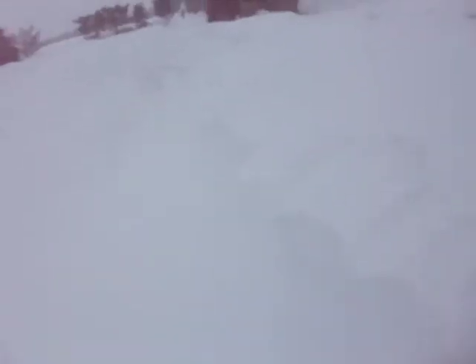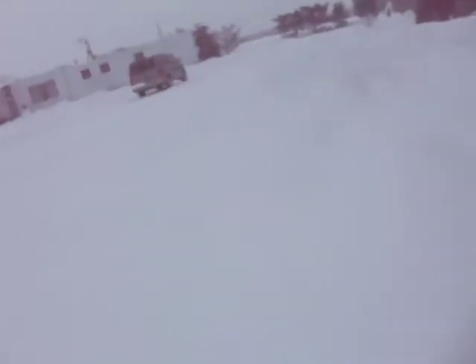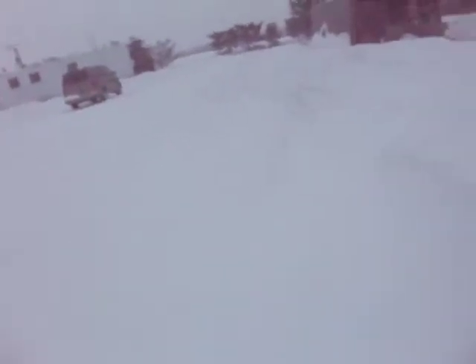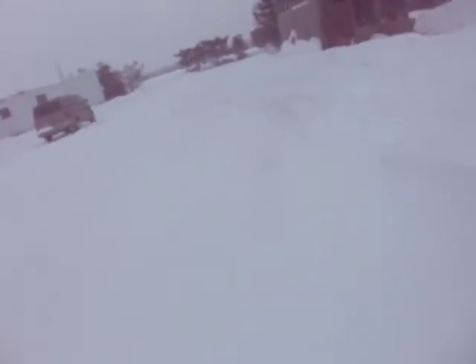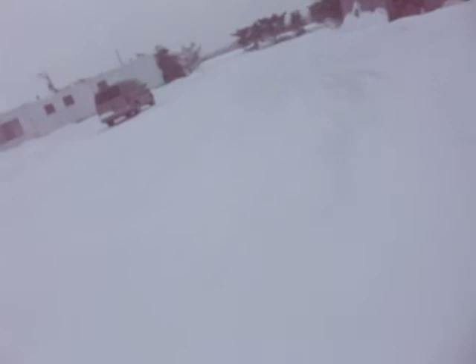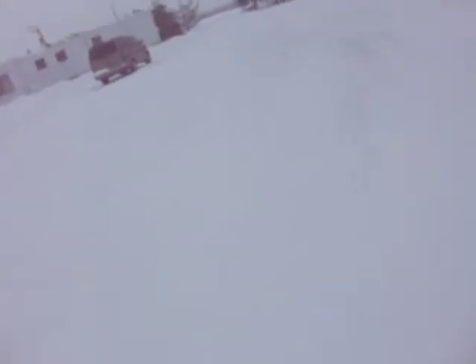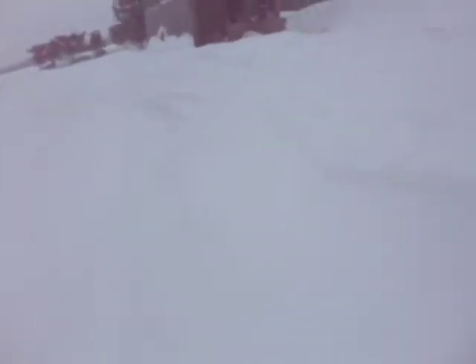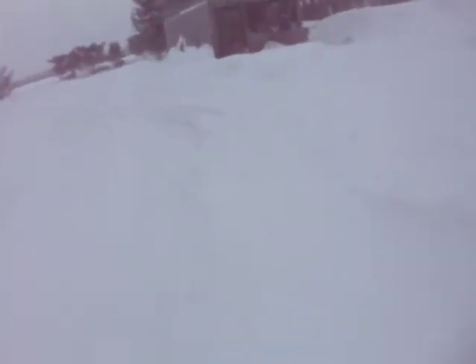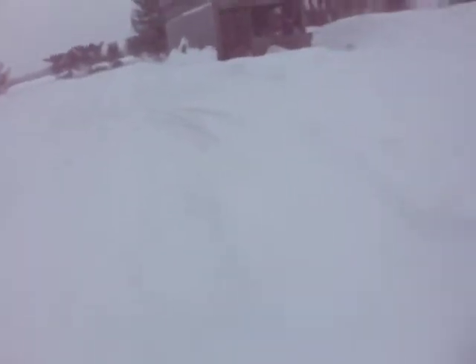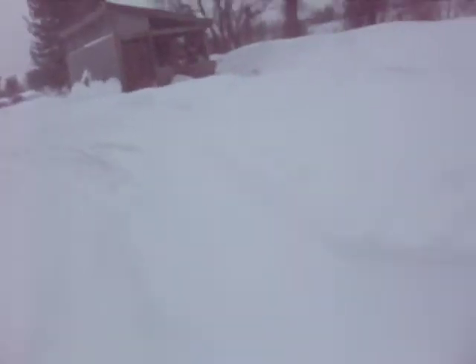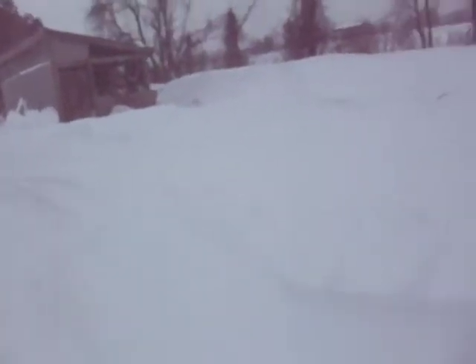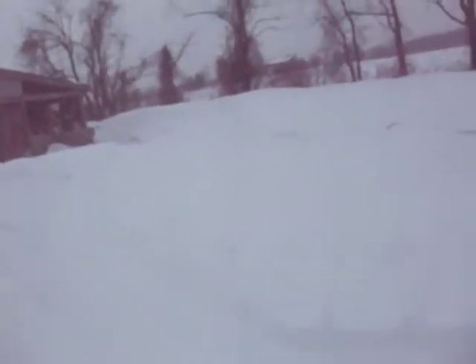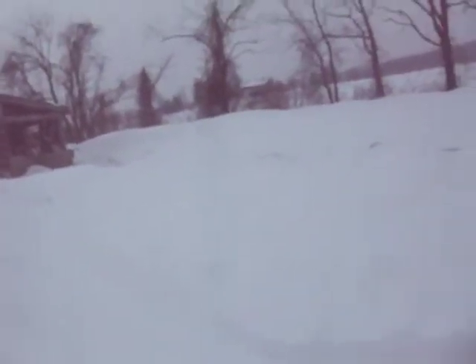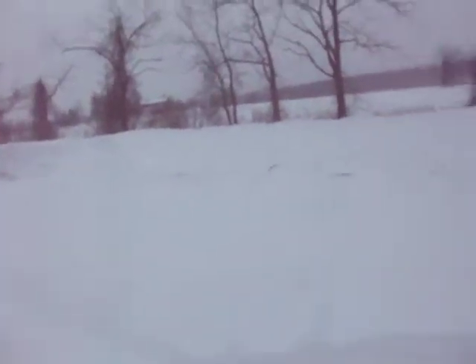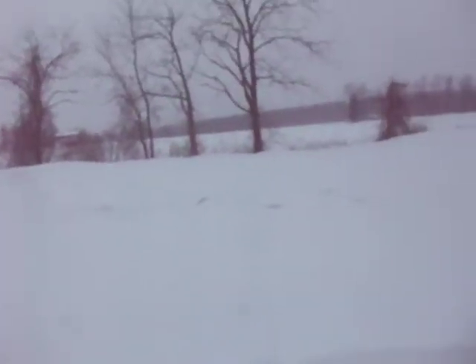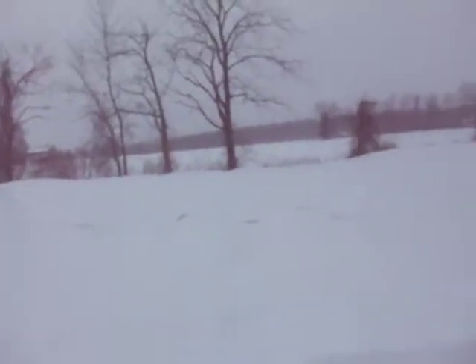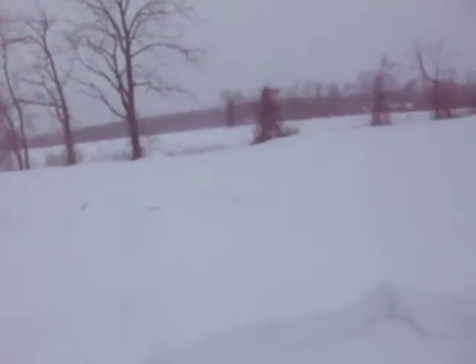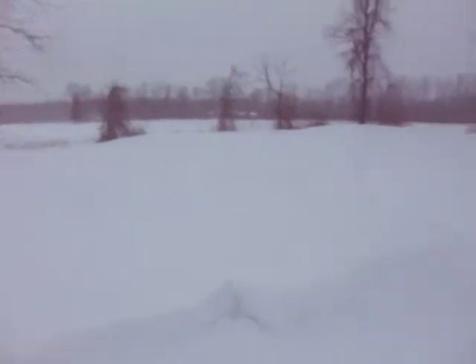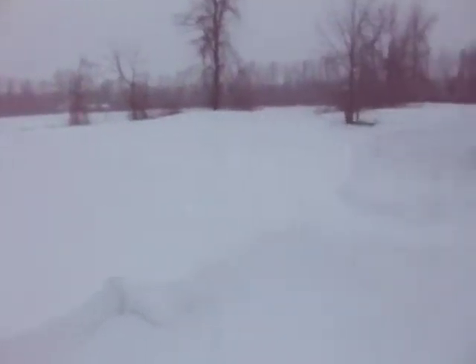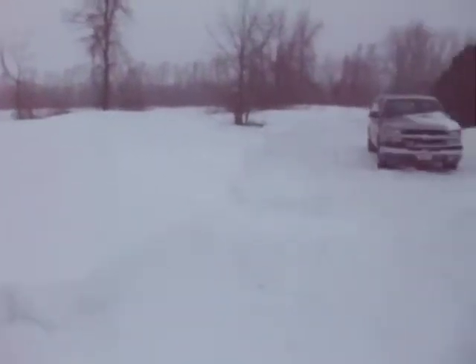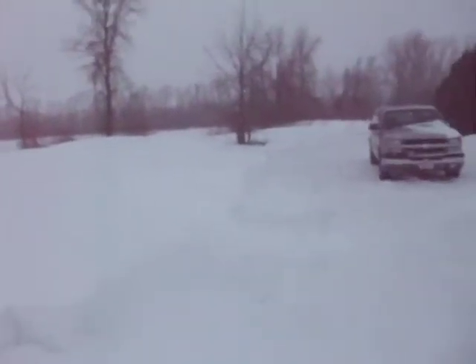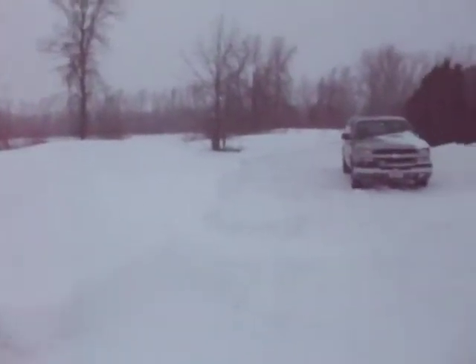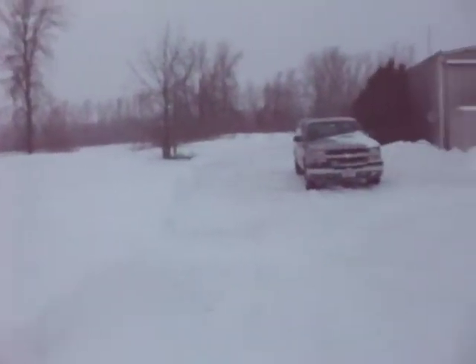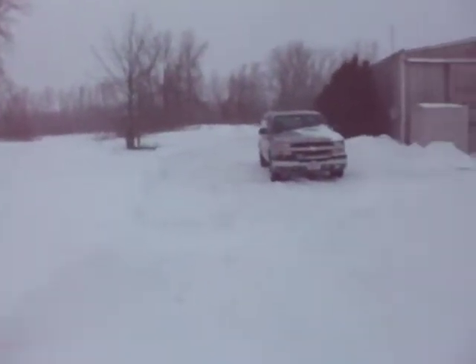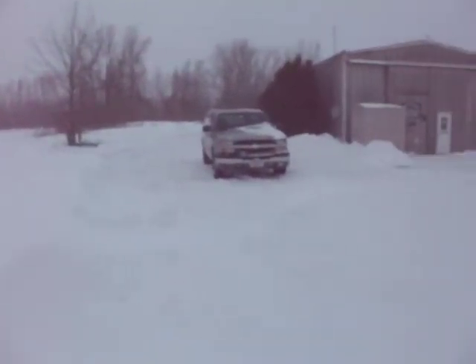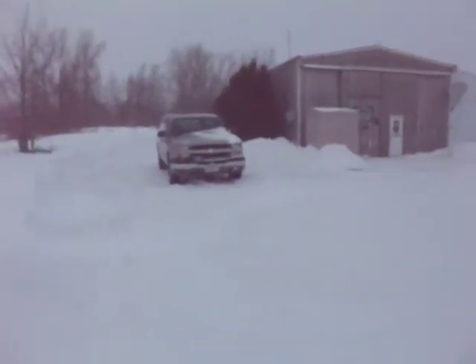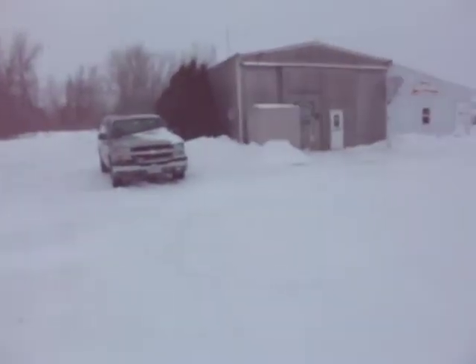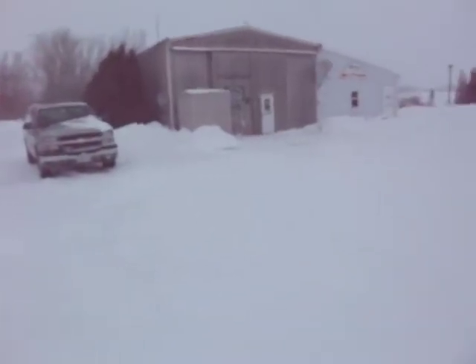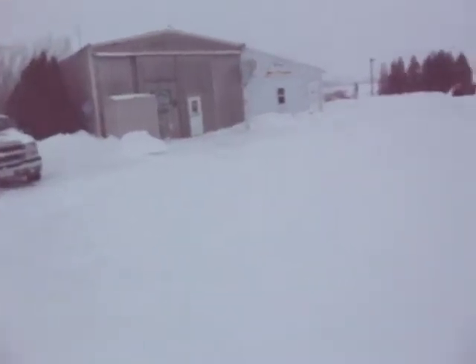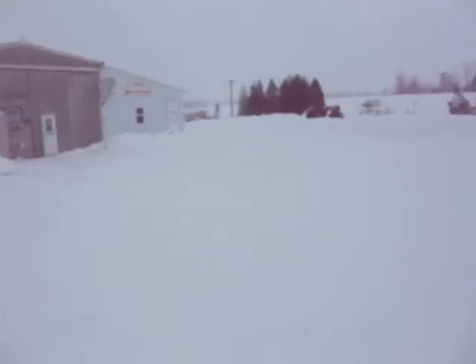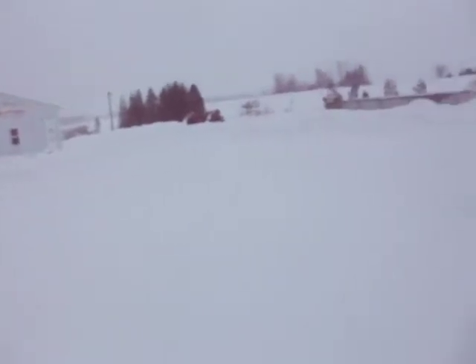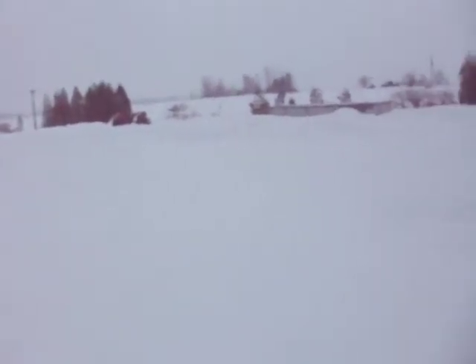I'm sure you can hear the wind in the microphone. It's probably not going to be the clearest sound, but that's all right. It gives you the effect, so you know what I'm hearing too.